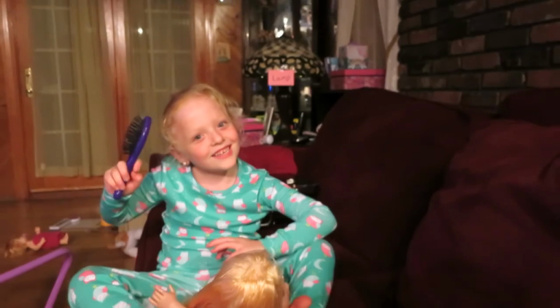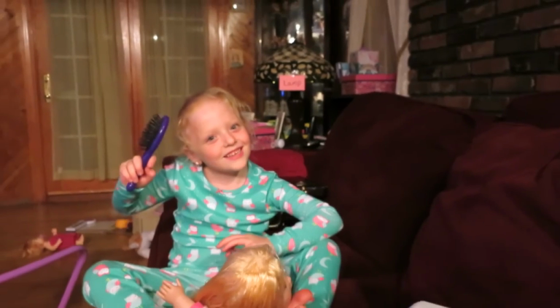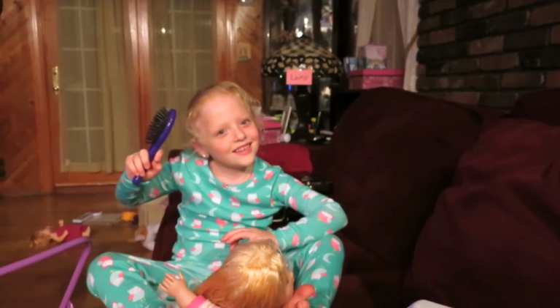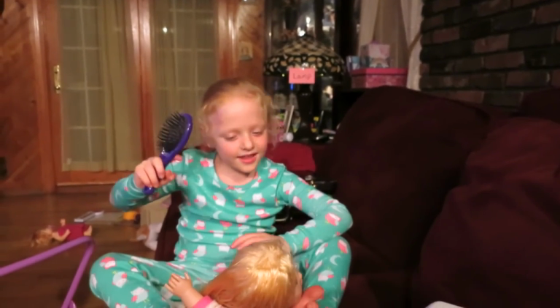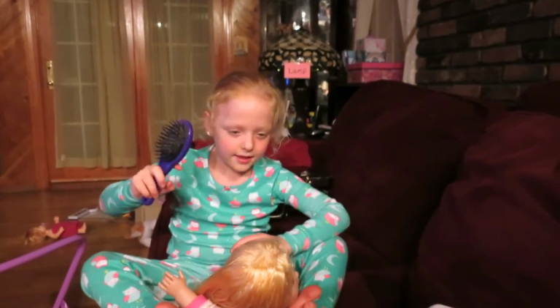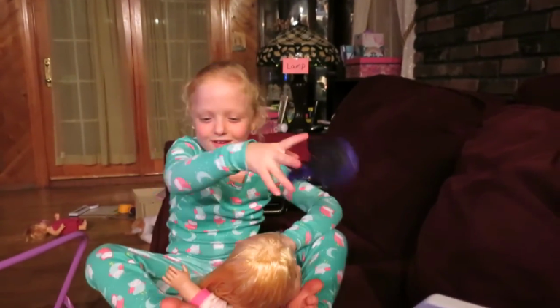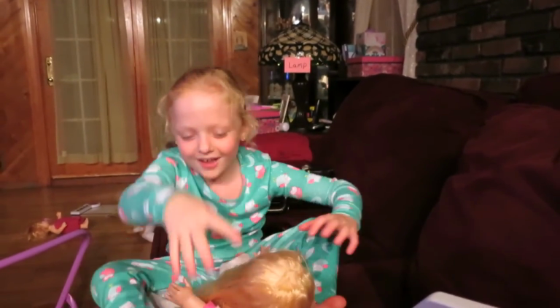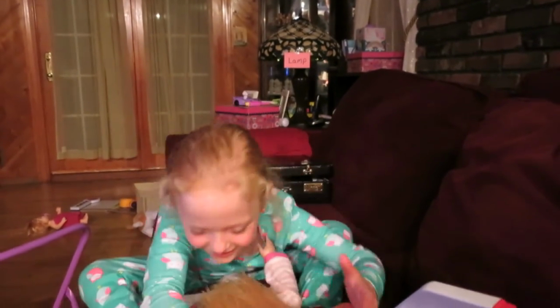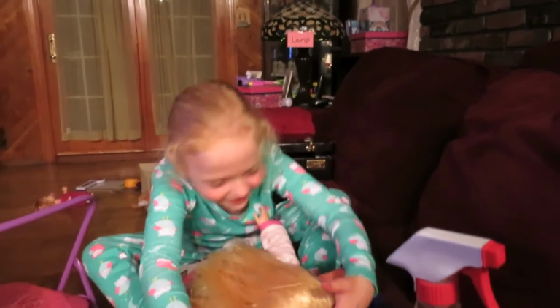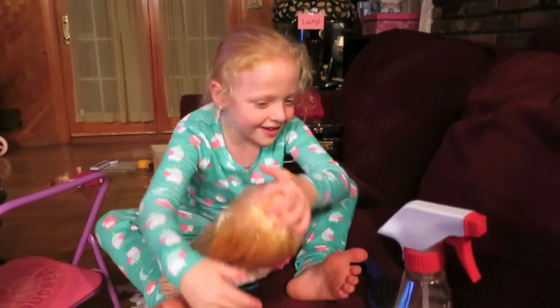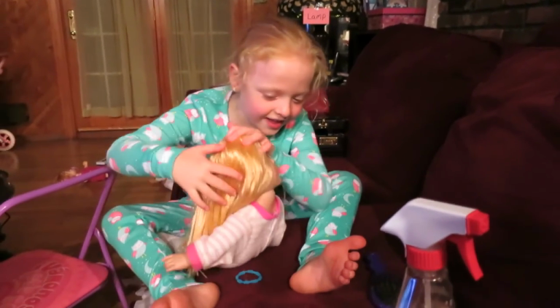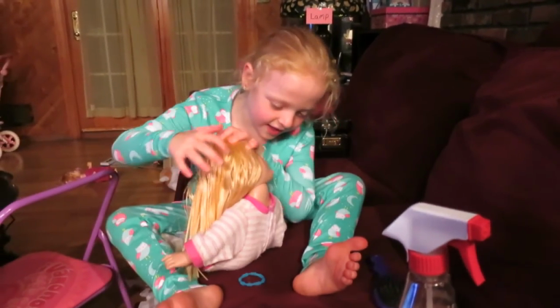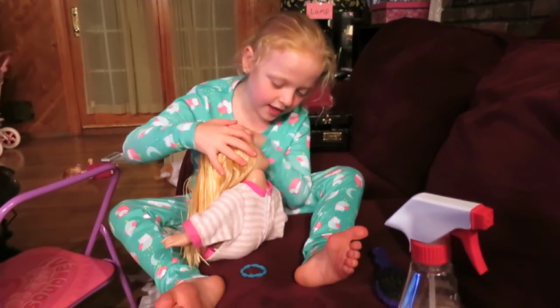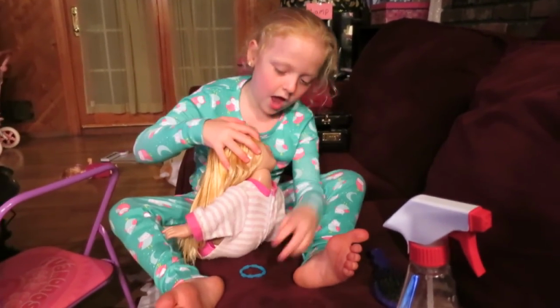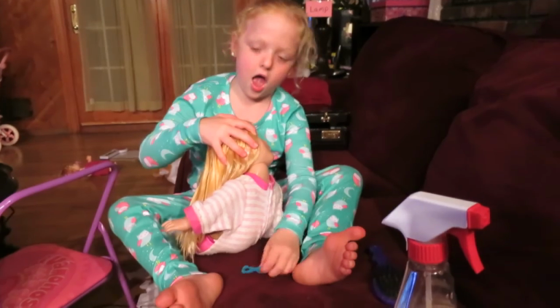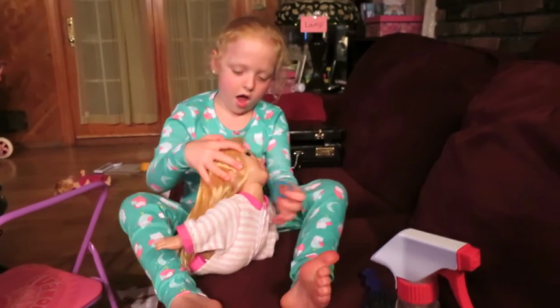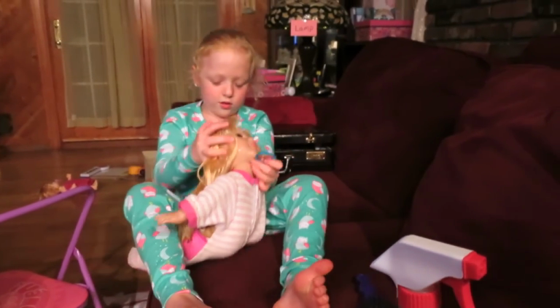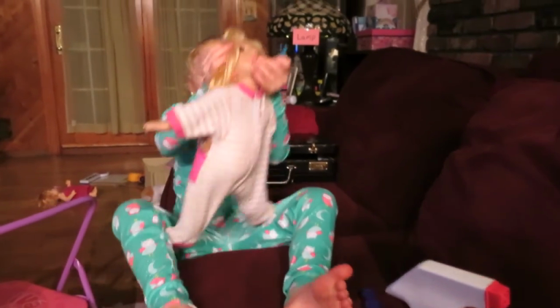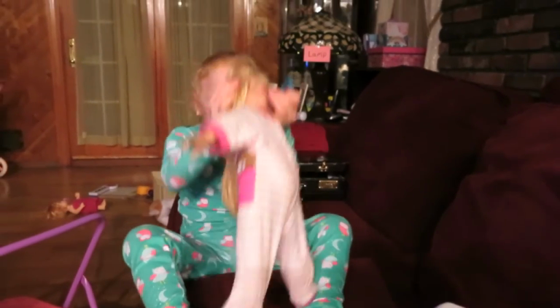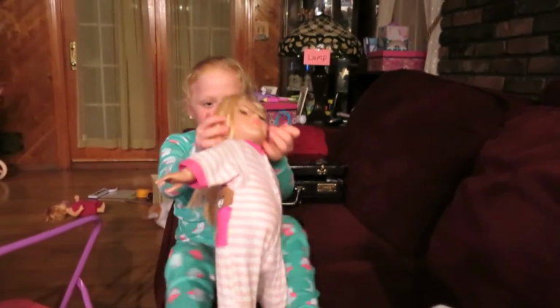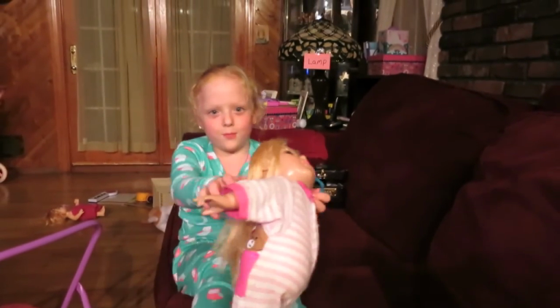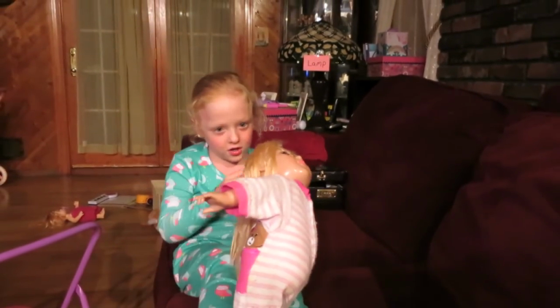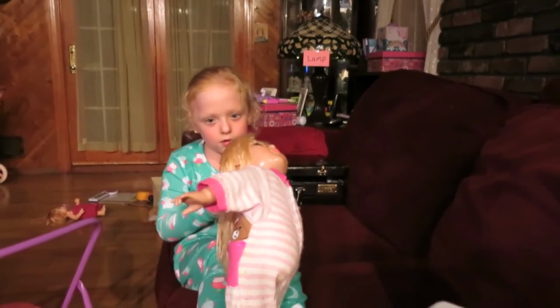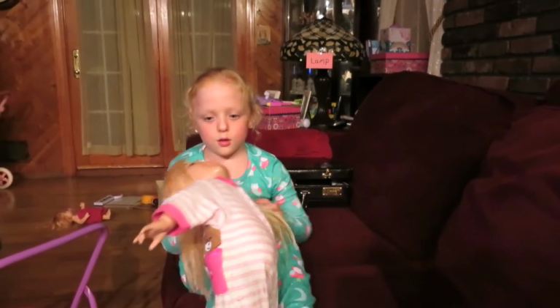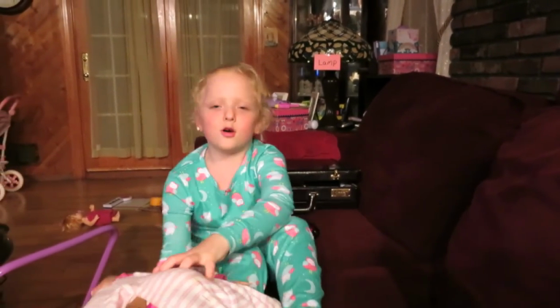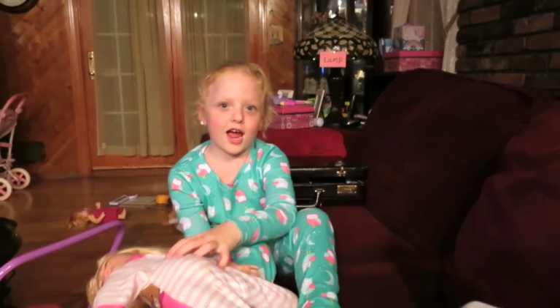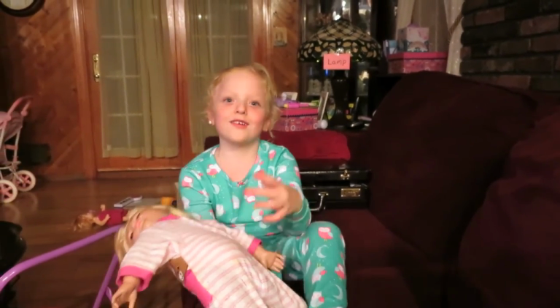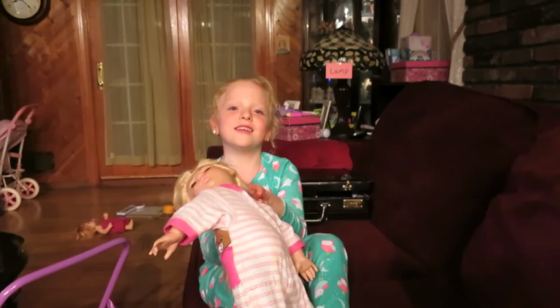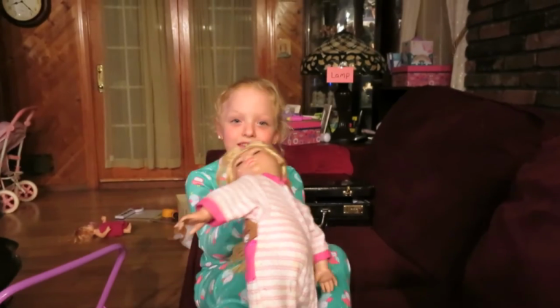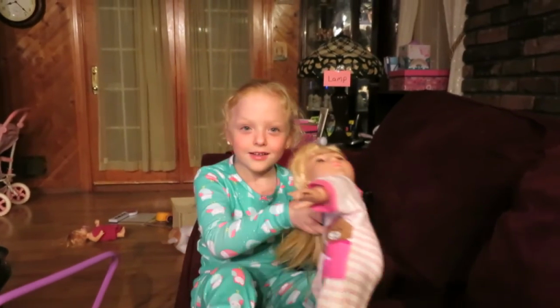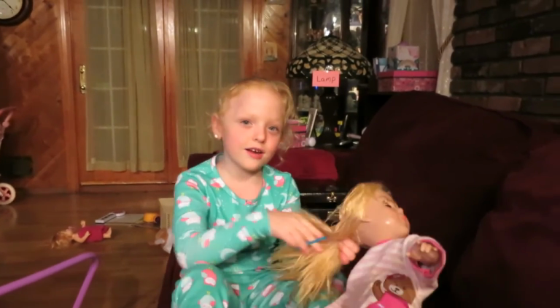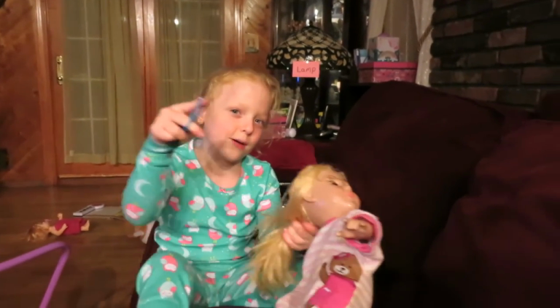Are you going to put a ponytail on? Oh yeah. As I was going to do, put a ponytail on. So close your eyes, everyone. Close your eyes, Papa.